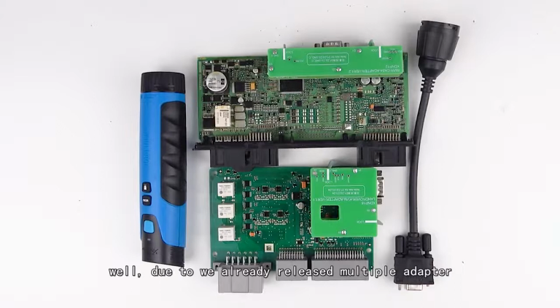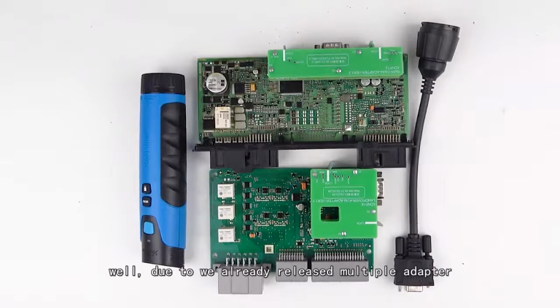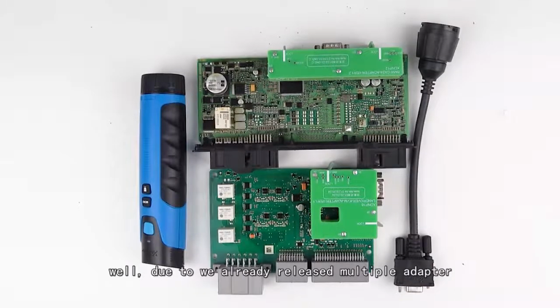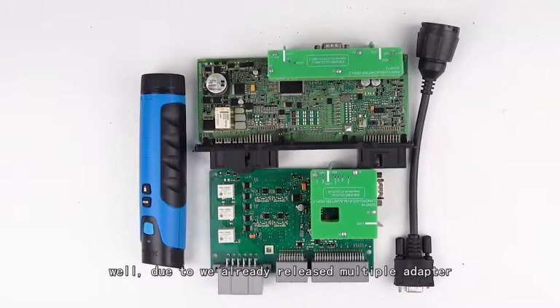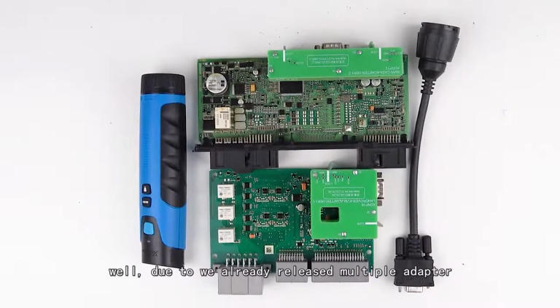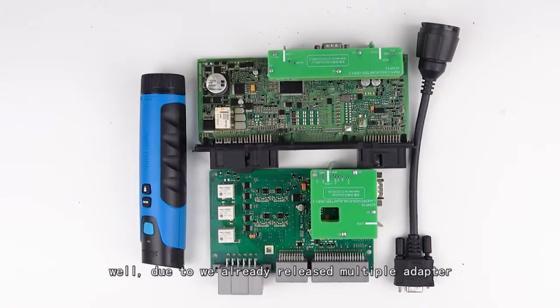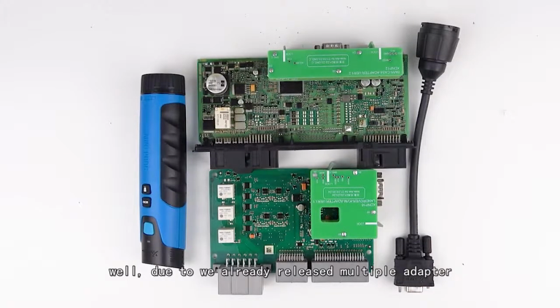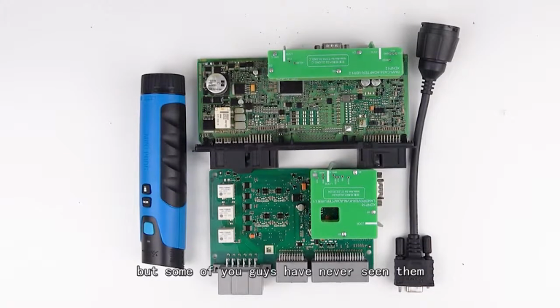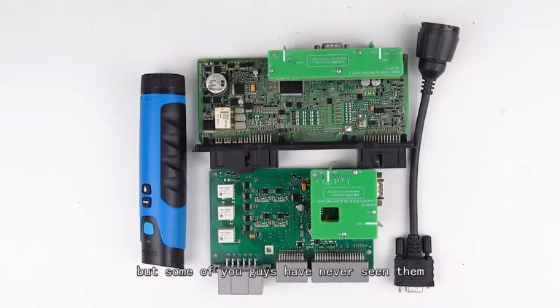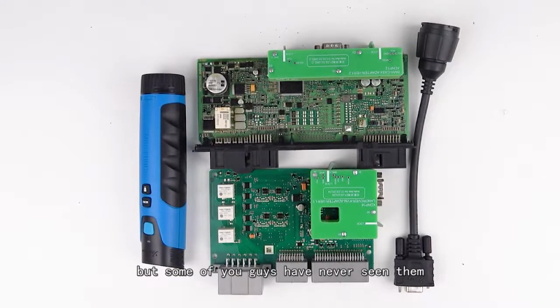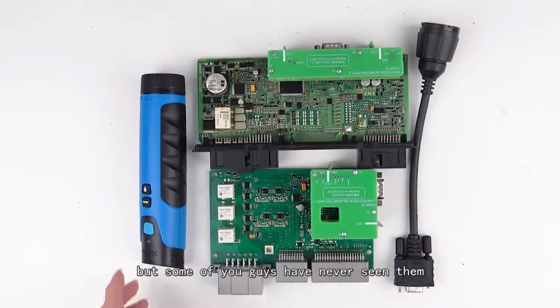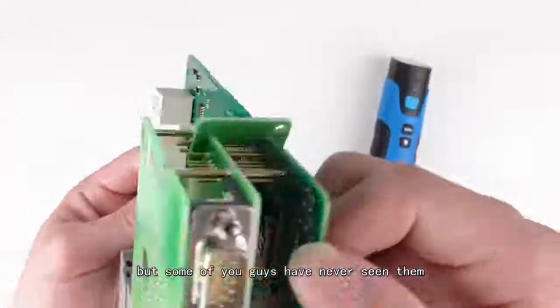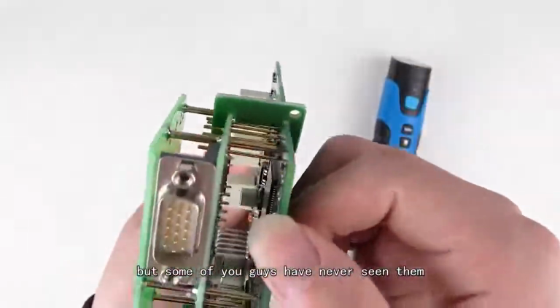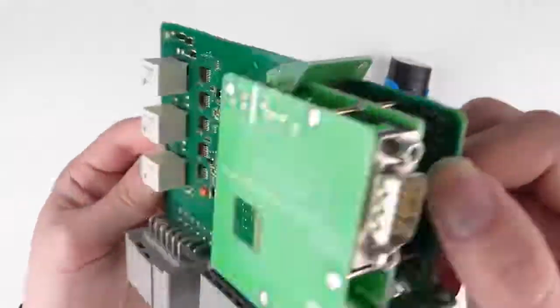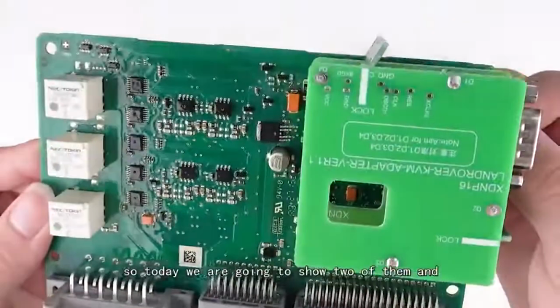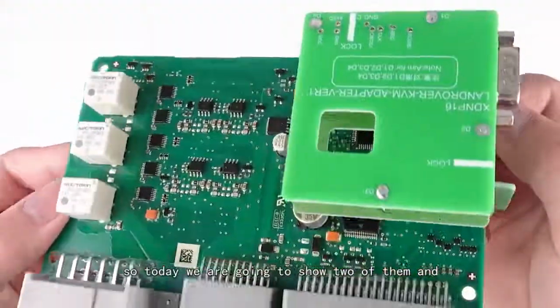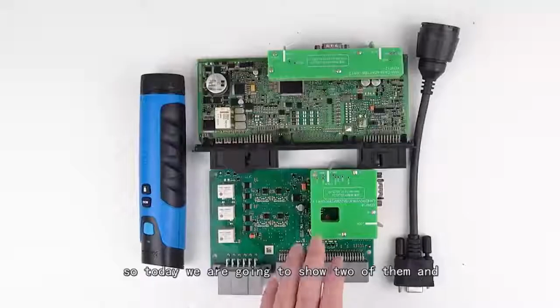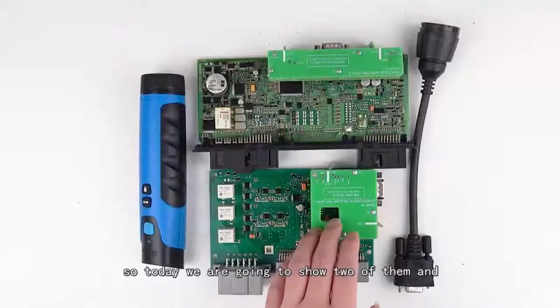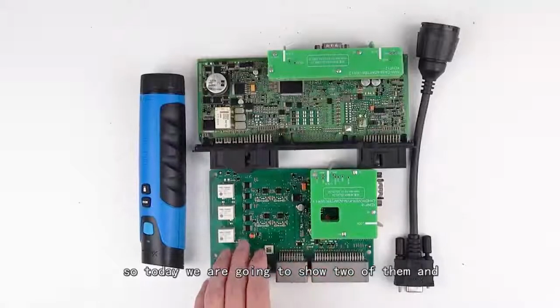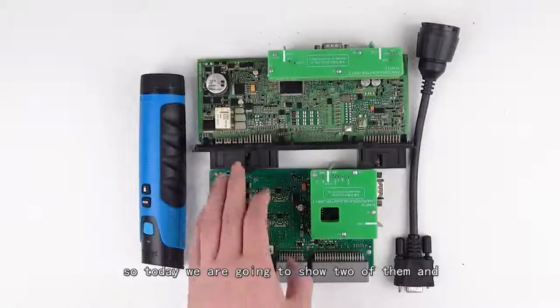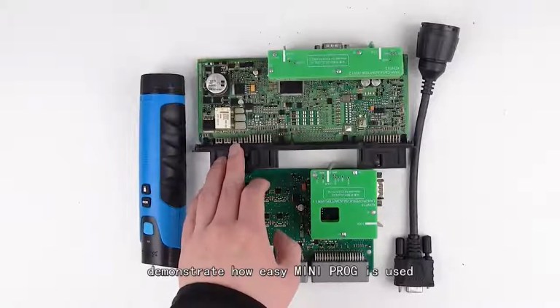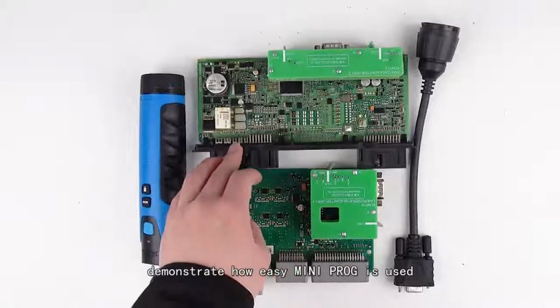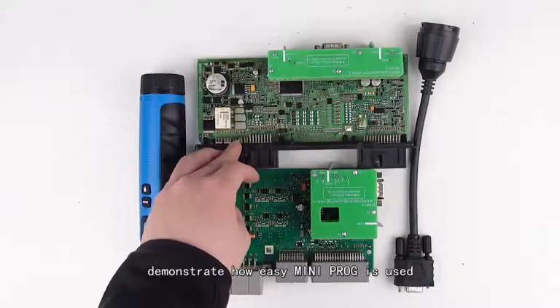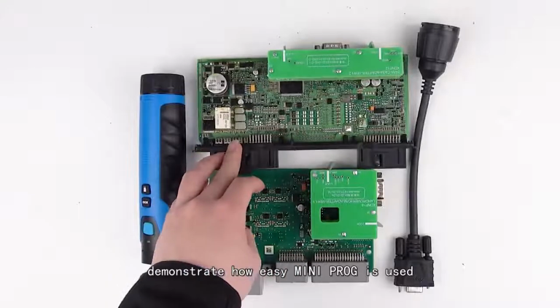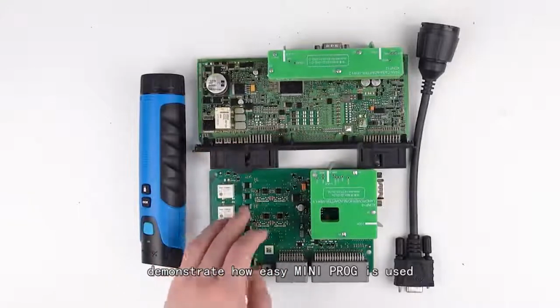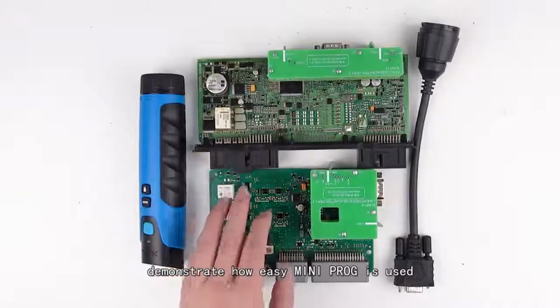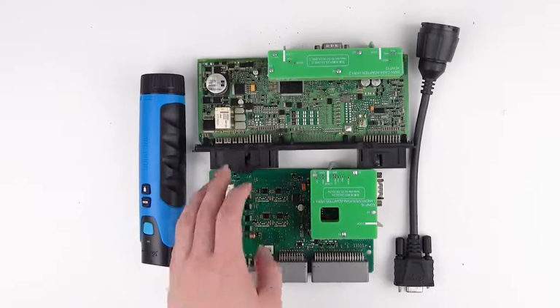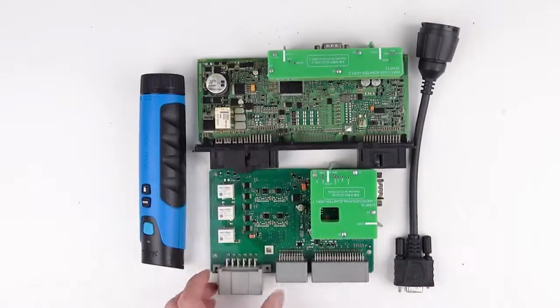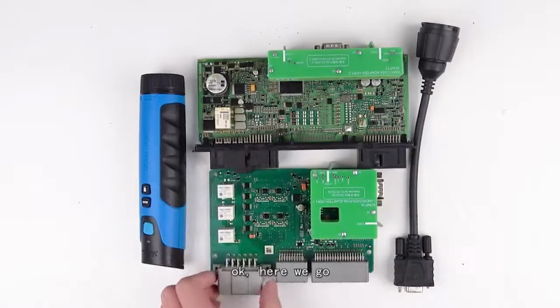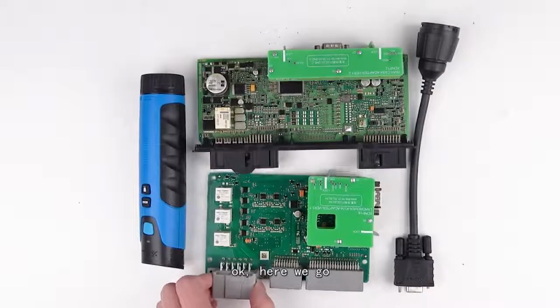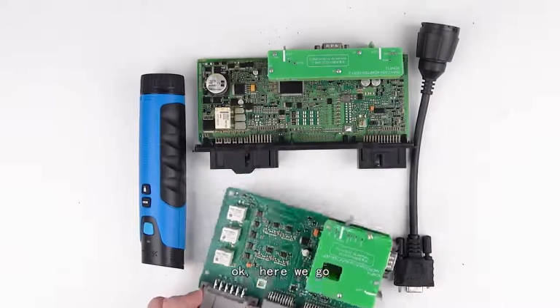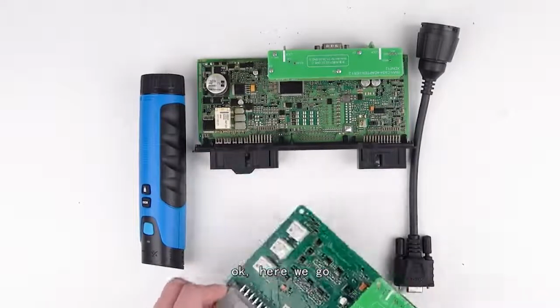We already released multiple adapters, but some of you have never seen them, so today we're going to show two of them and demonstrate how the mini prog is used.